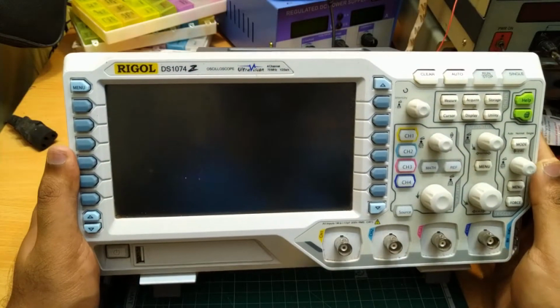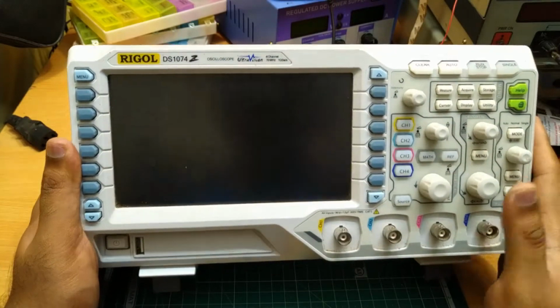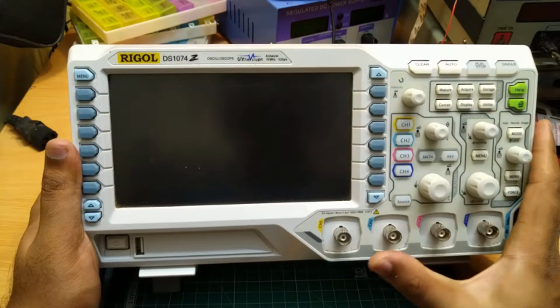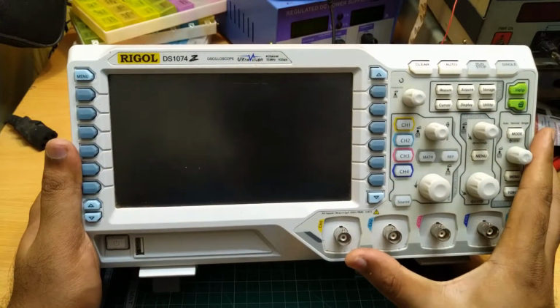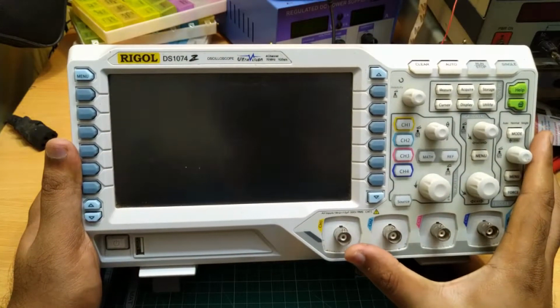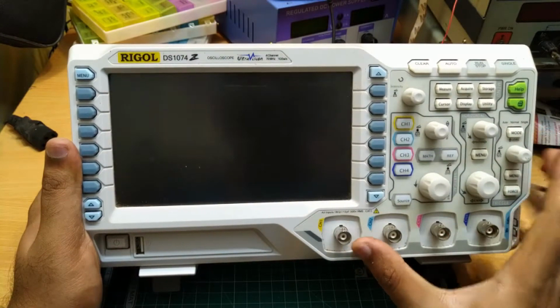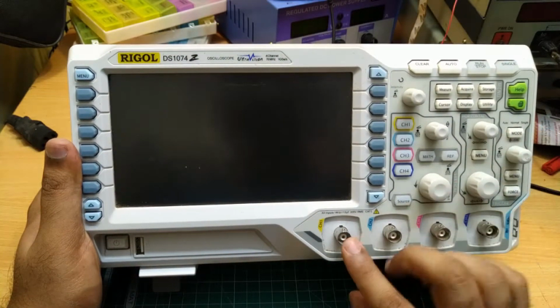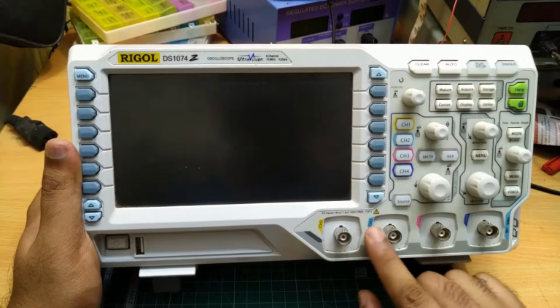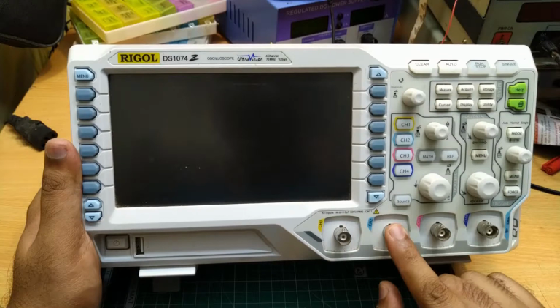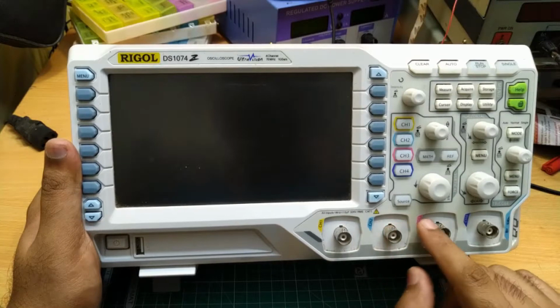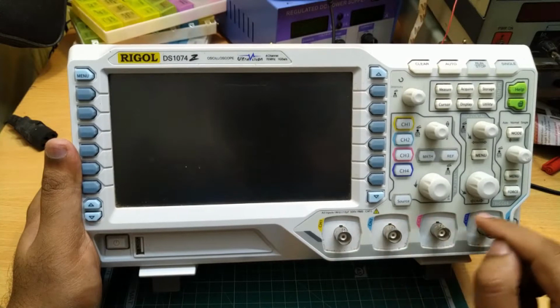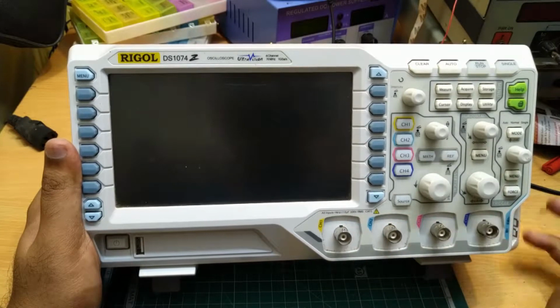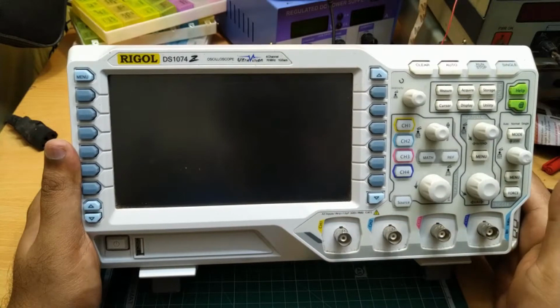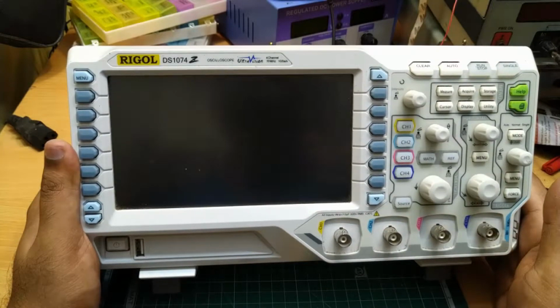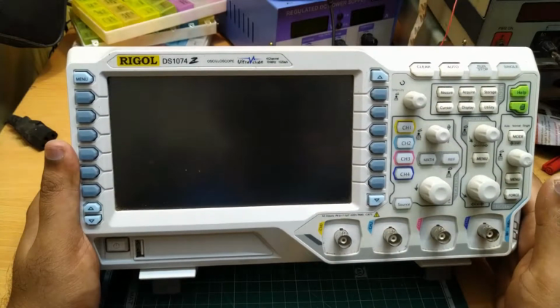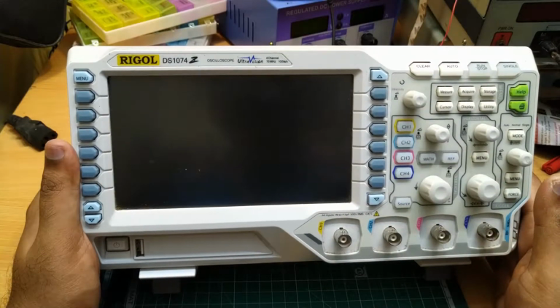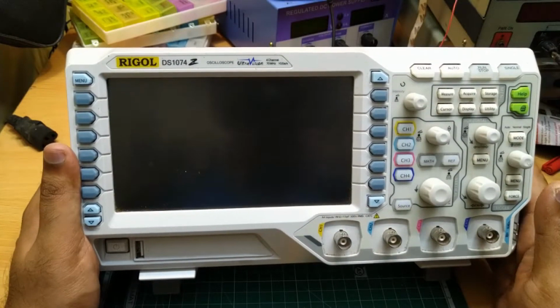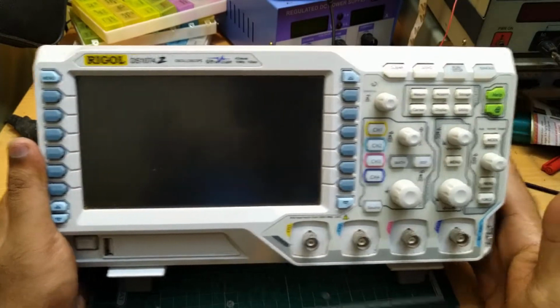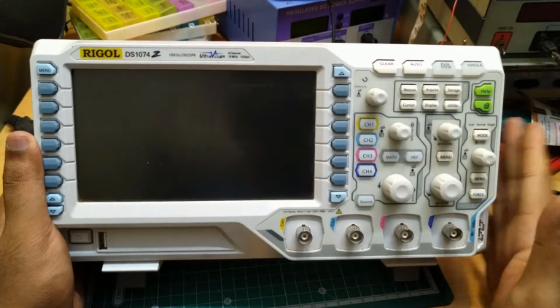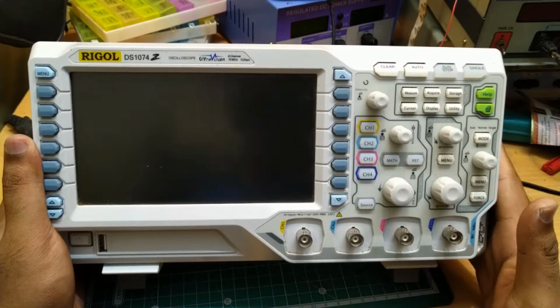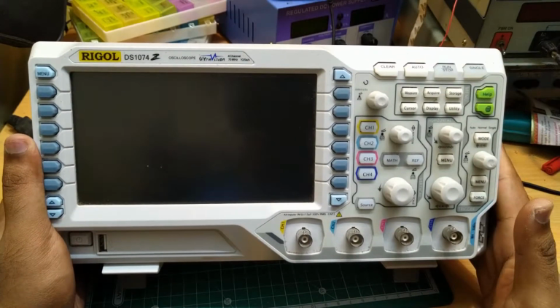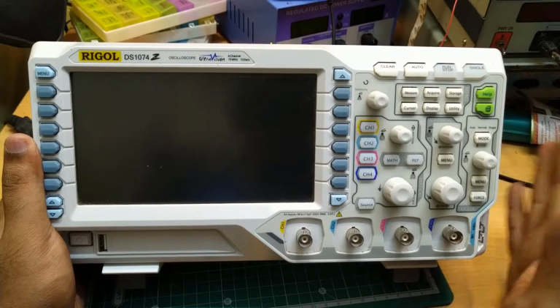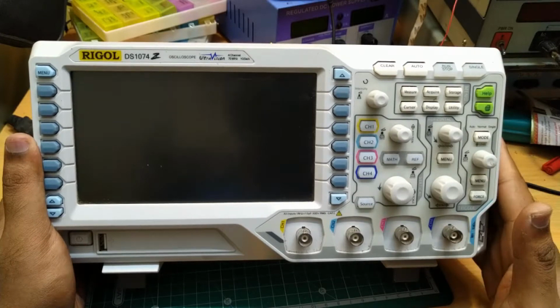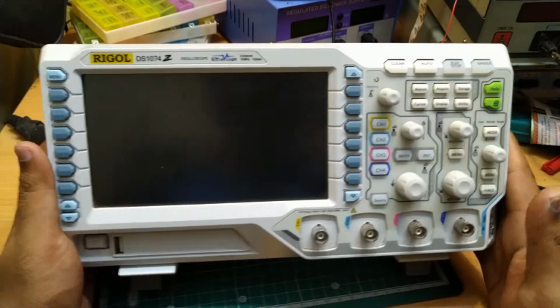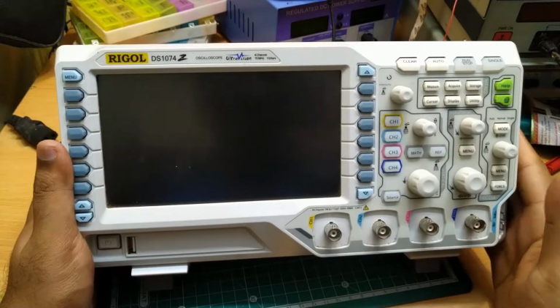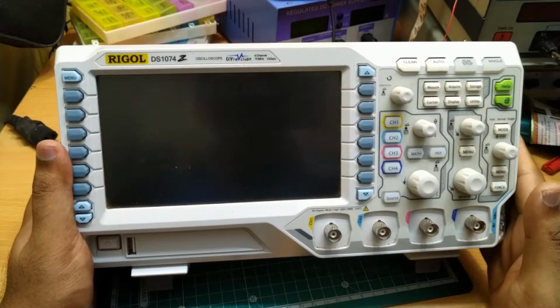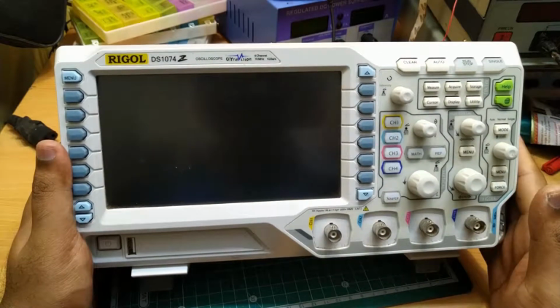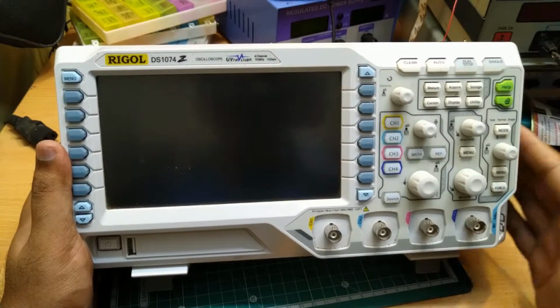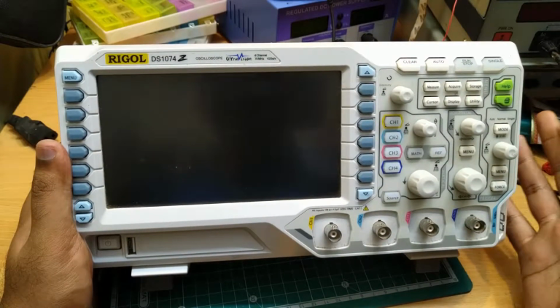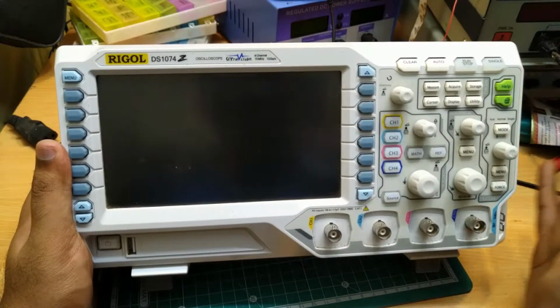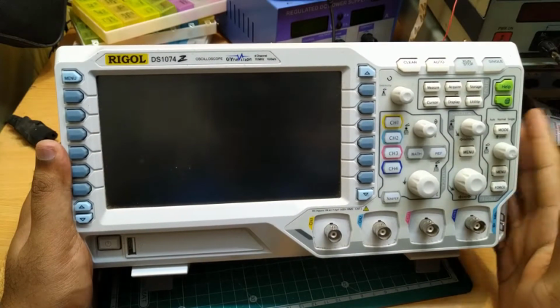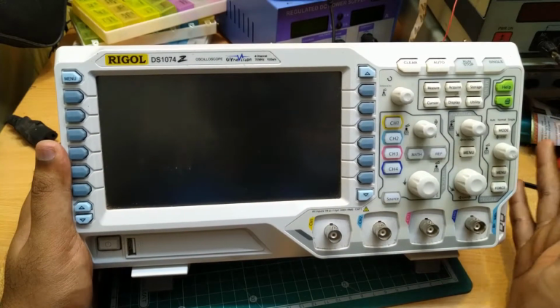As you can see here, it is a 4 channel oscilloscope, having 4 individual channels for your signals. What is particularly special about this oscilloscope is that, along with the oscilloscope, we are also getting an inbuilt function generator.